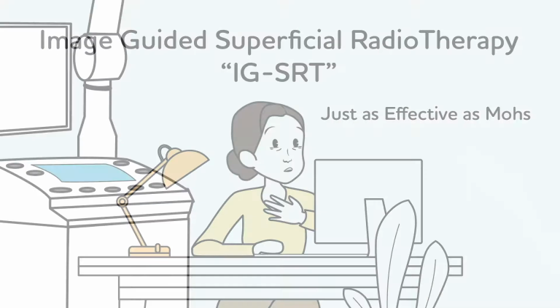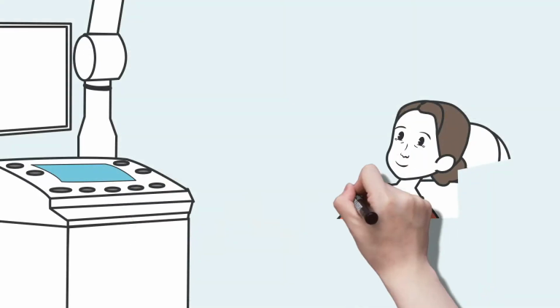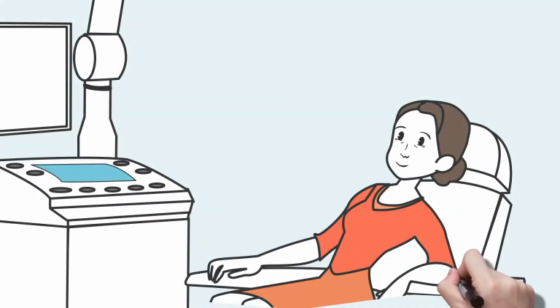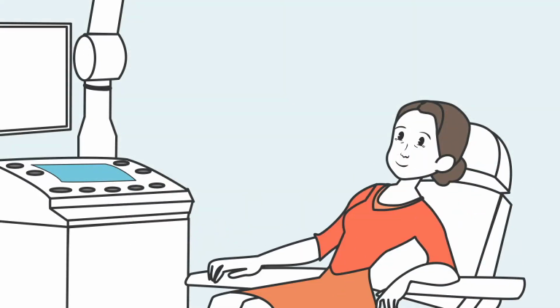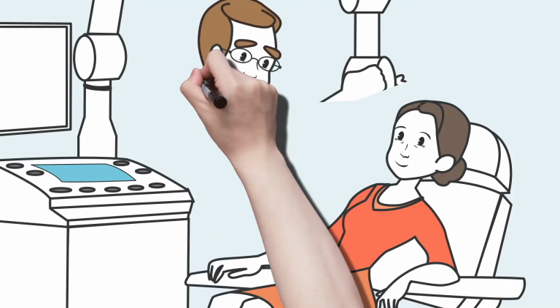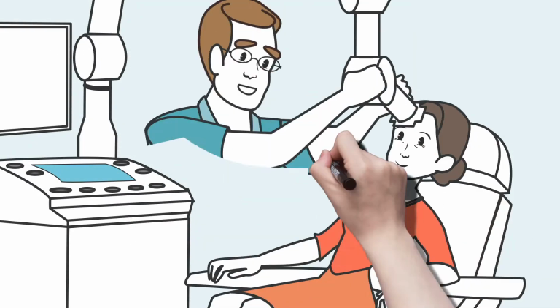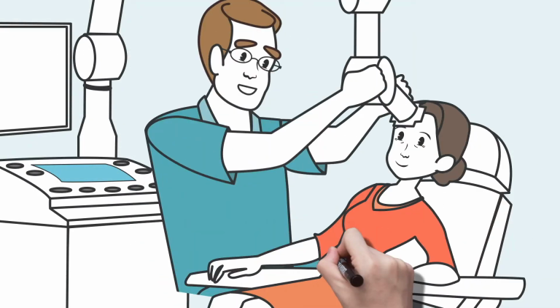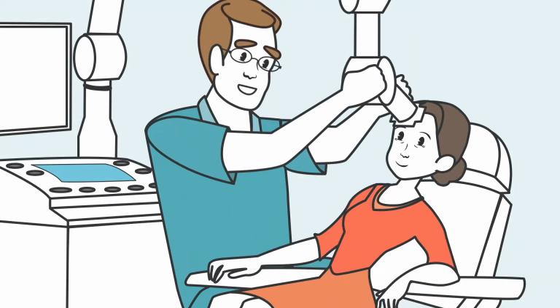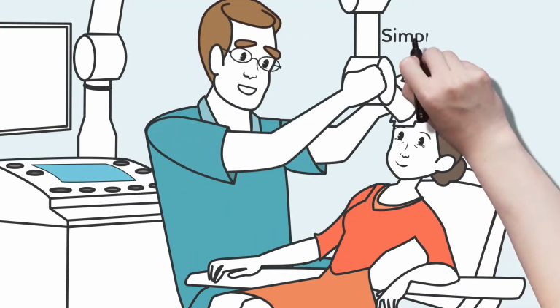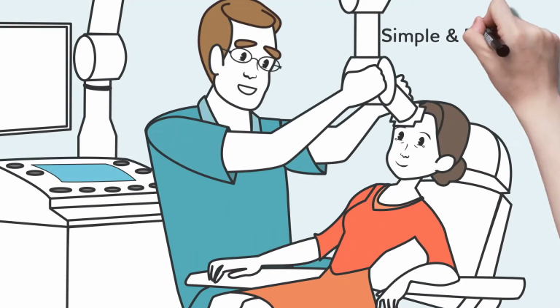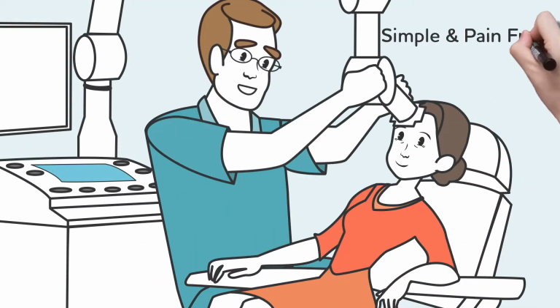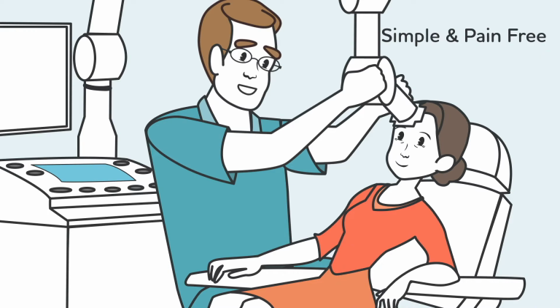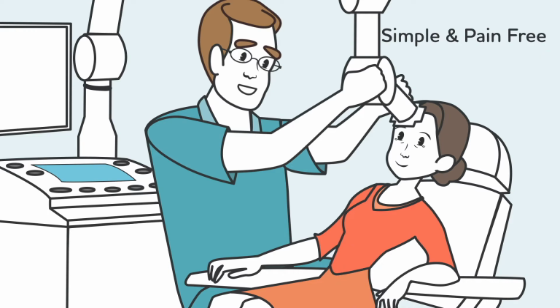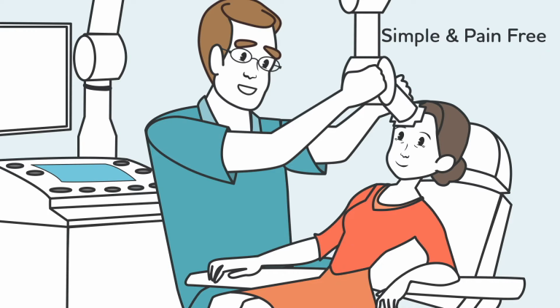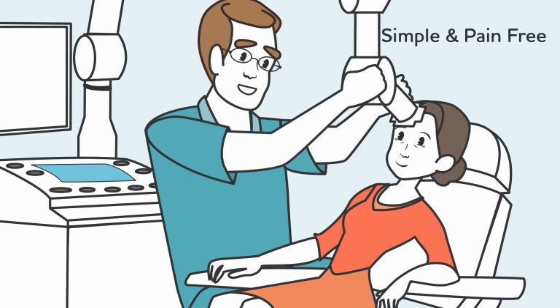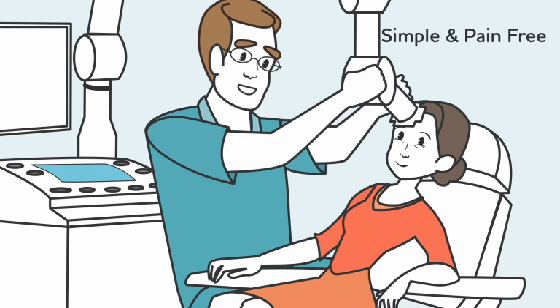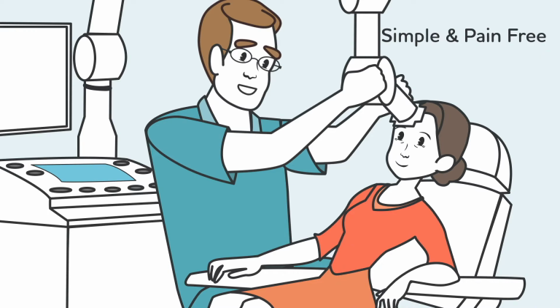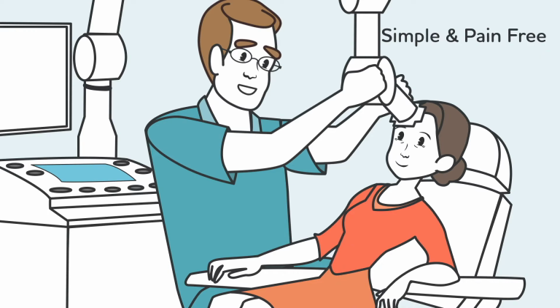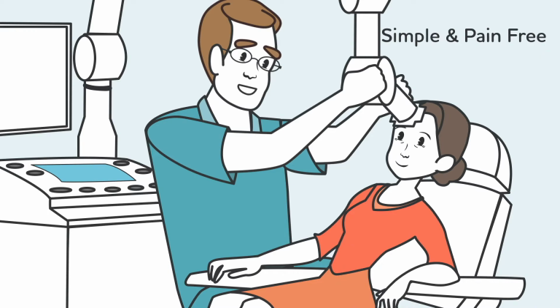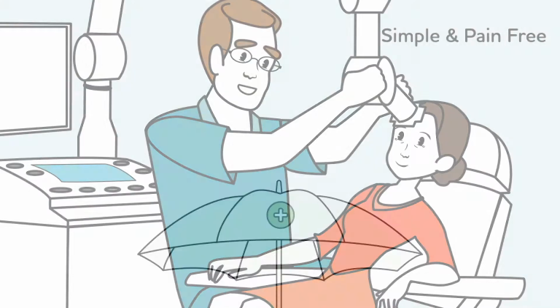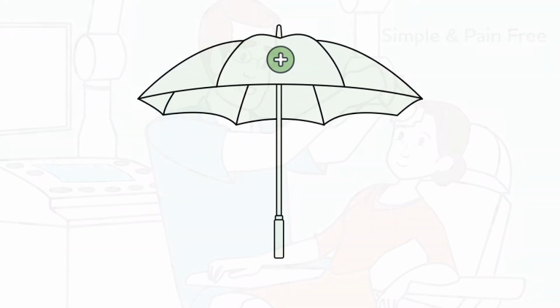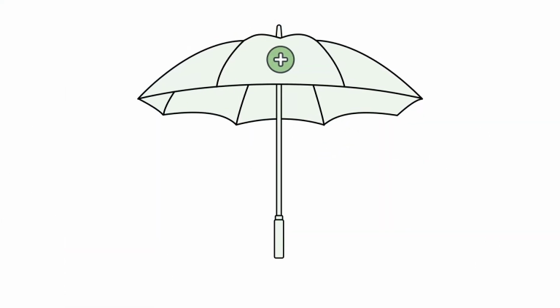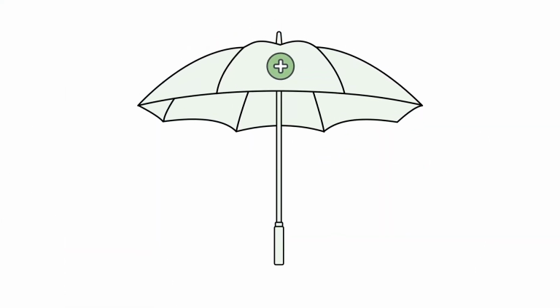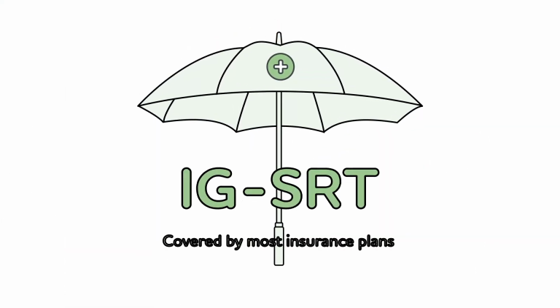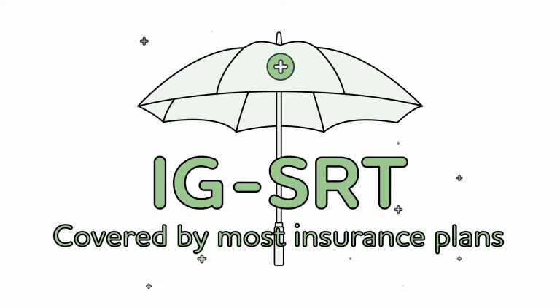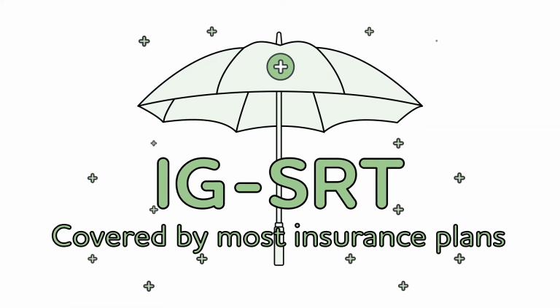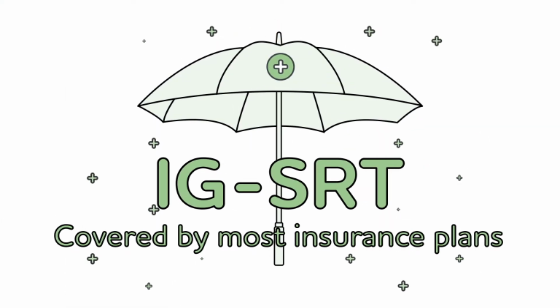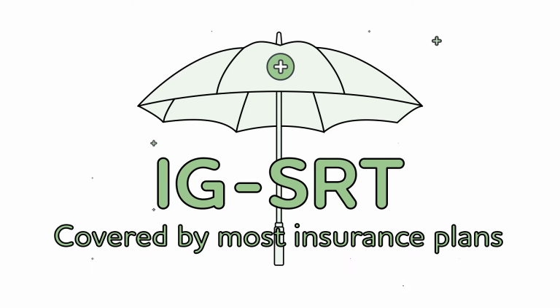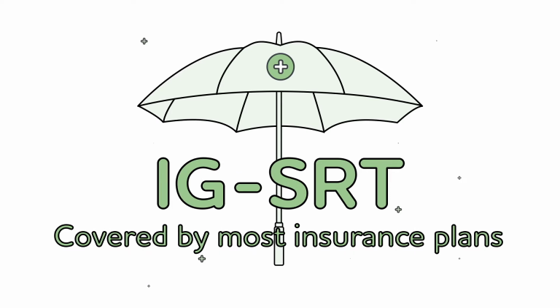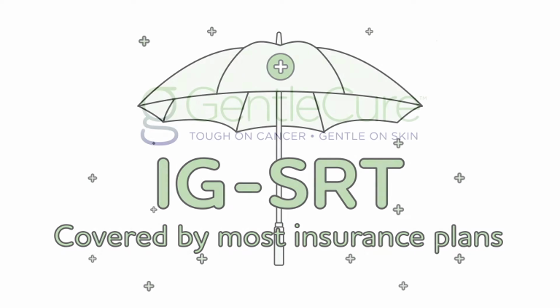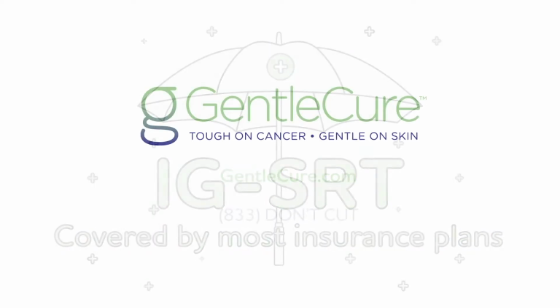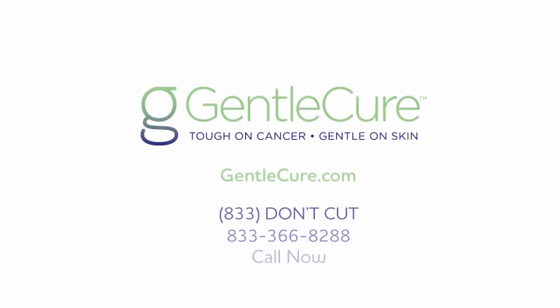The procedure uses radiation to target the cancer and is done over several visits to your doctor's office. IGSRT is covered by most insurance plans. Call to learn more.